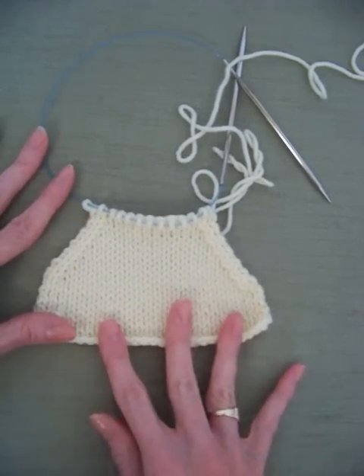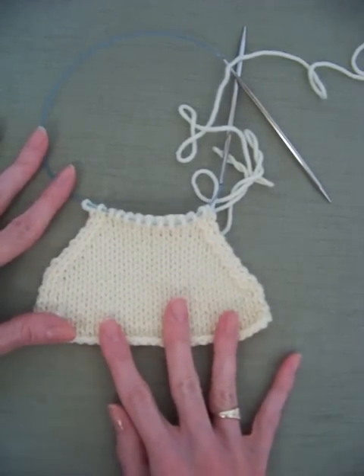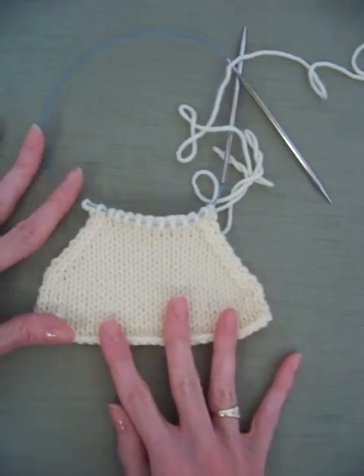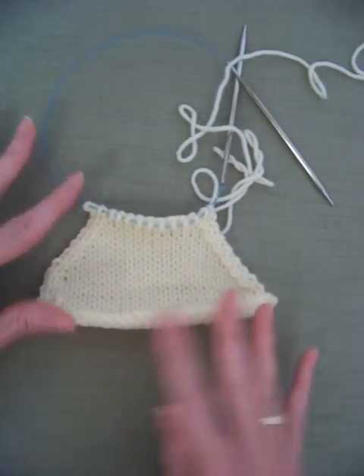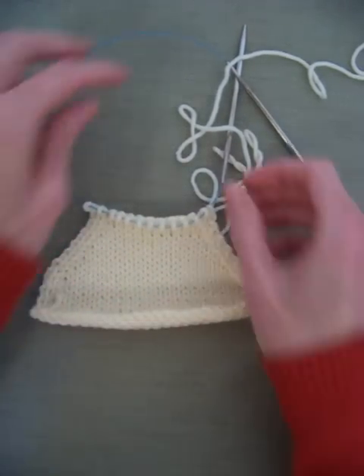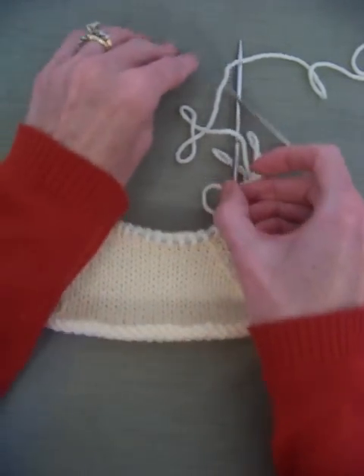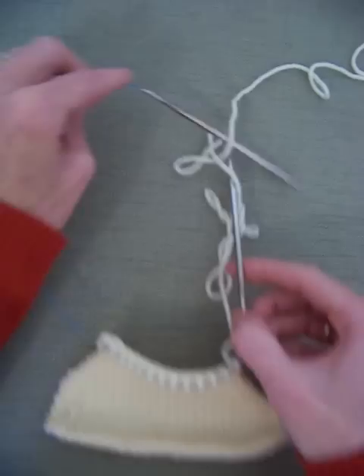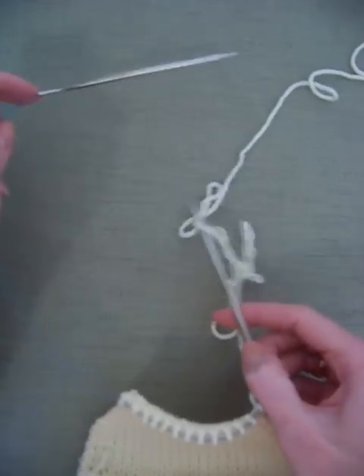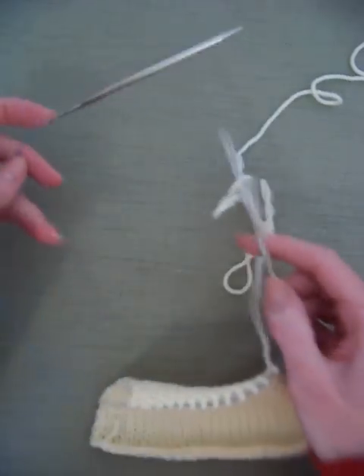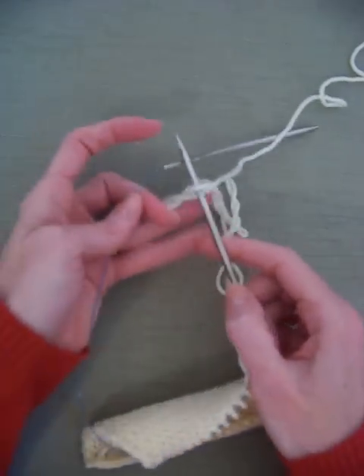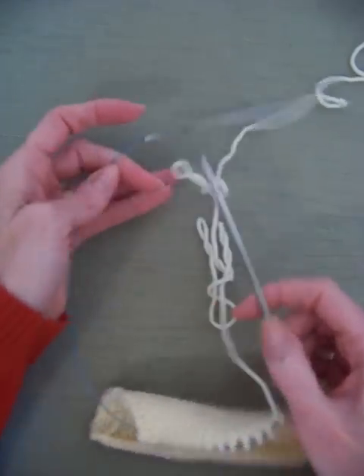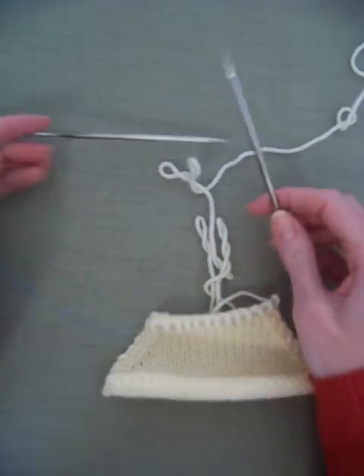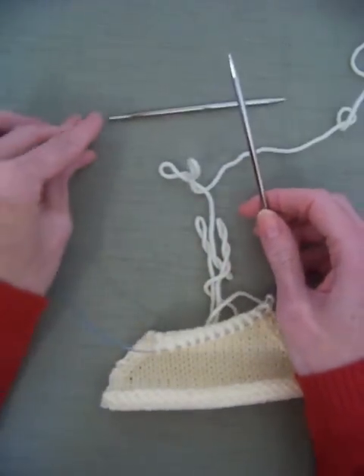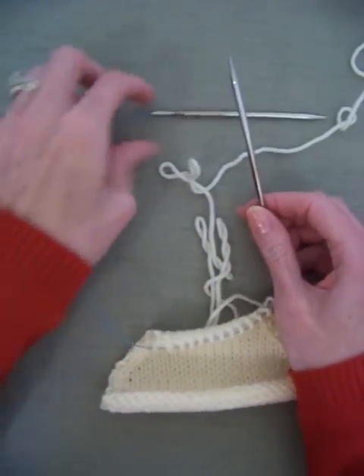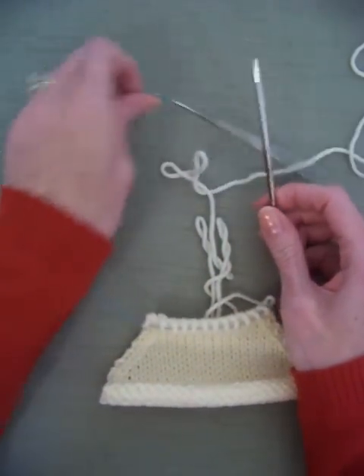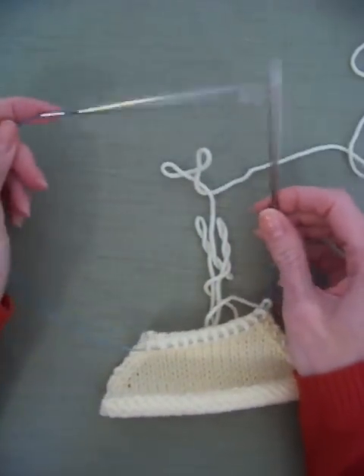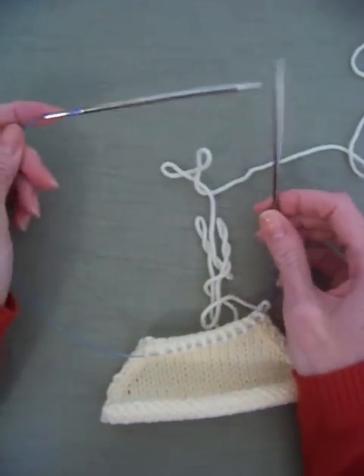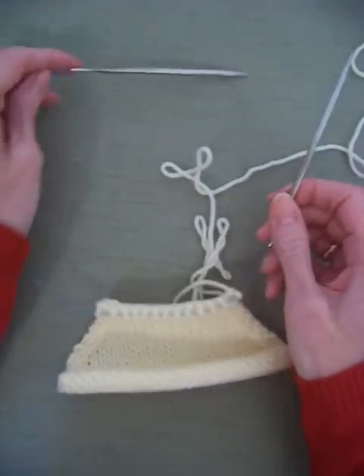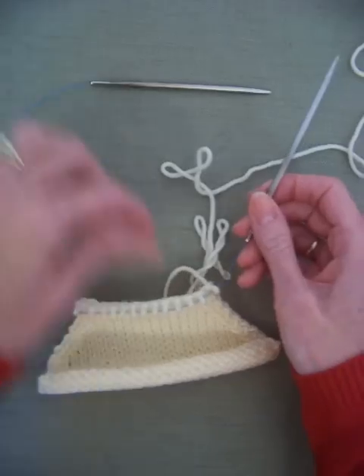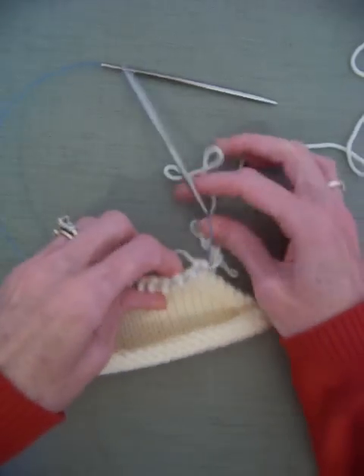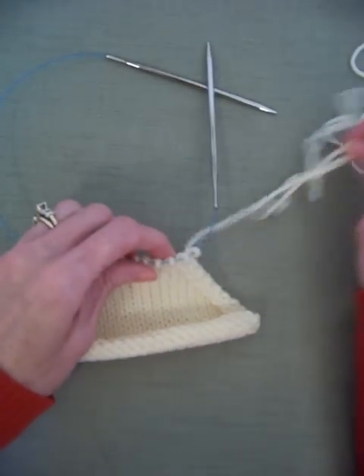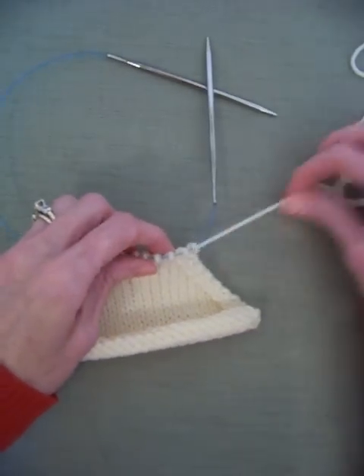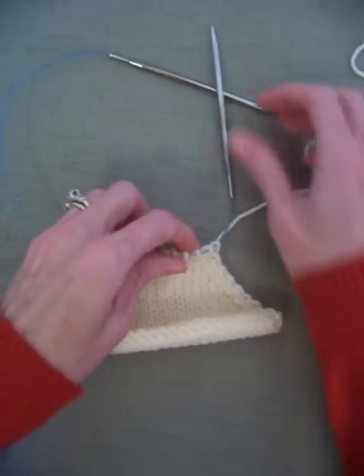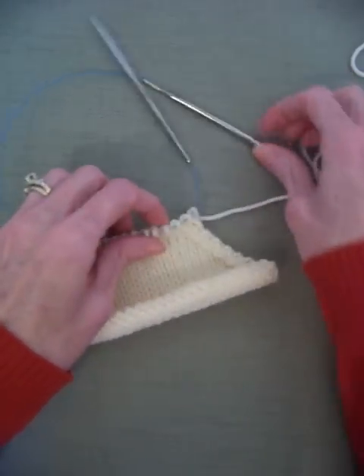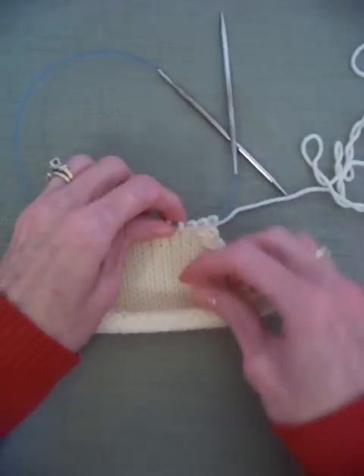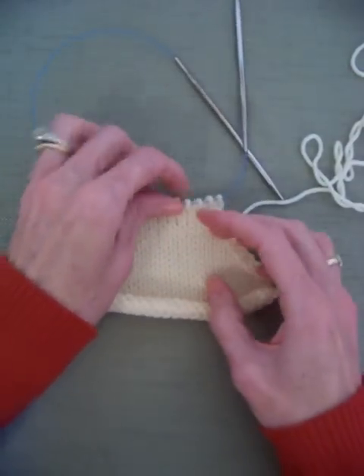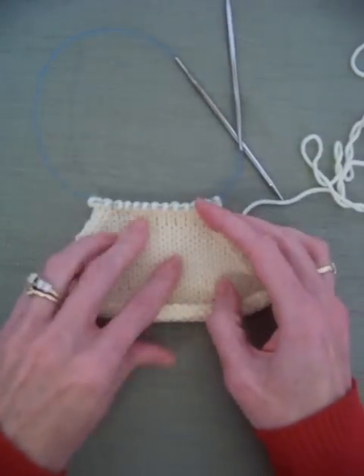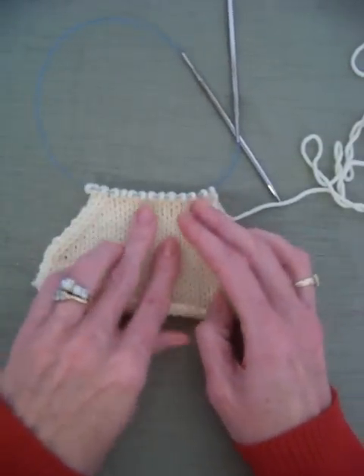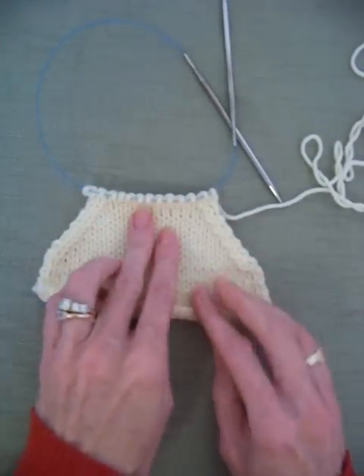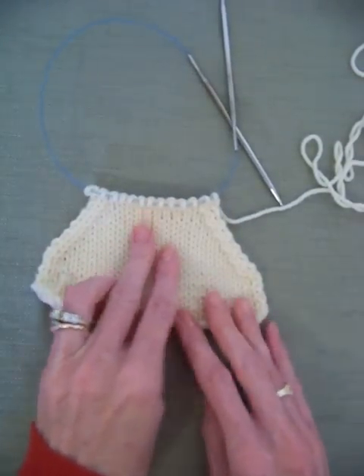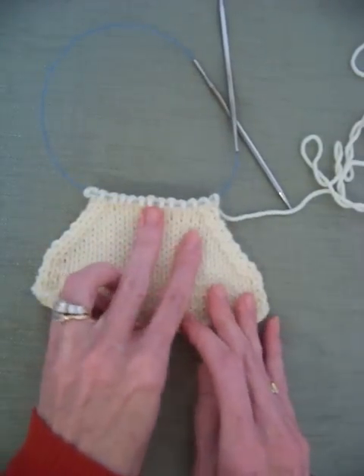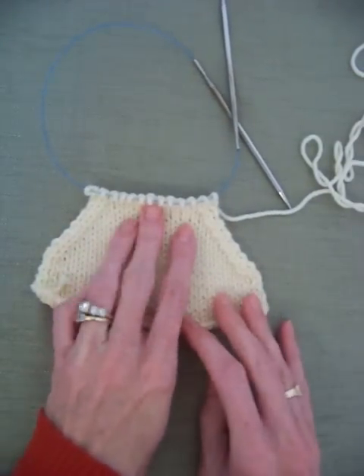I'm also using circular needles instead of straight needles, but I'm using them as if they were straight needles. I'm not knitting in the round, I'm just knitting straight. But I wanted to show you a couple of decreases.